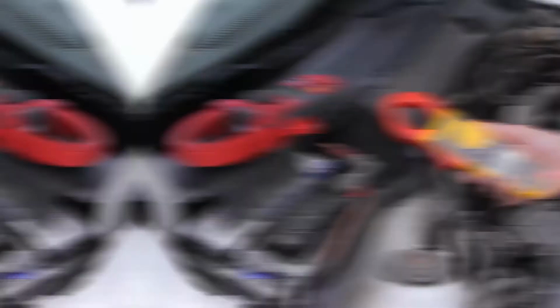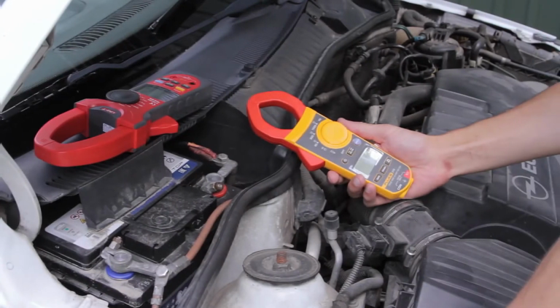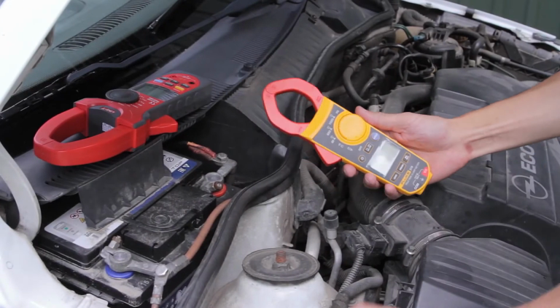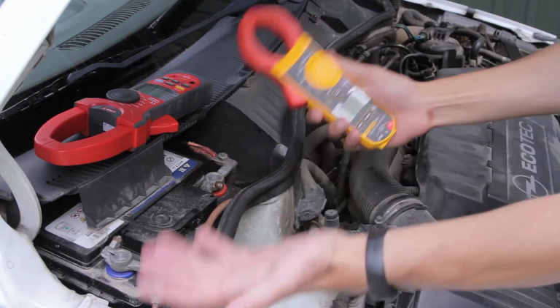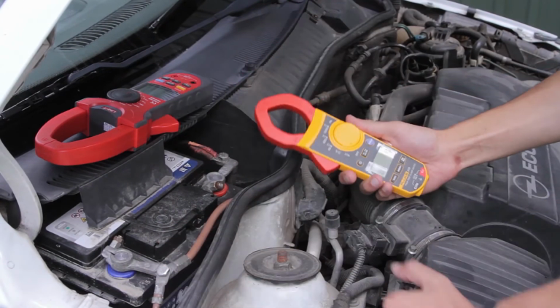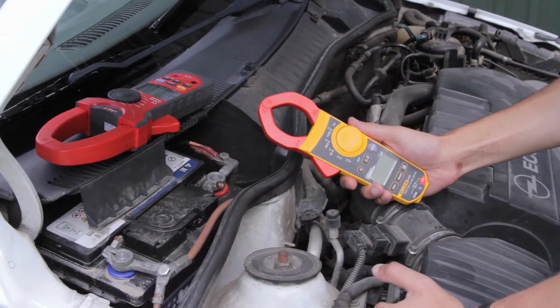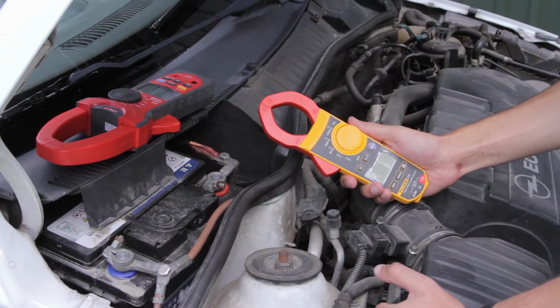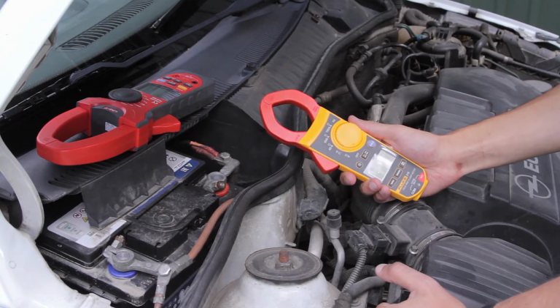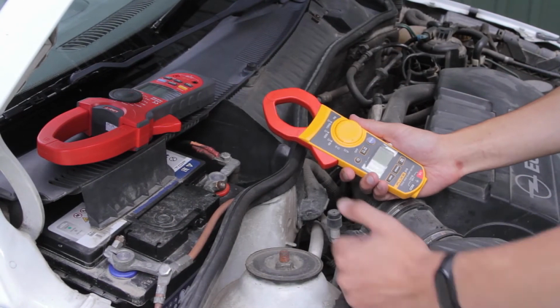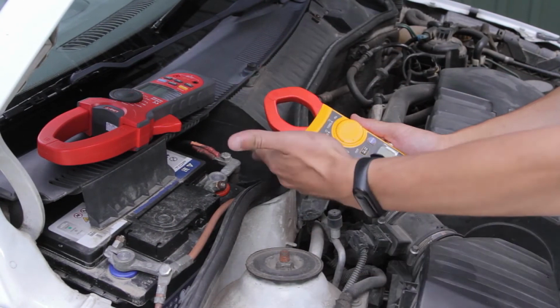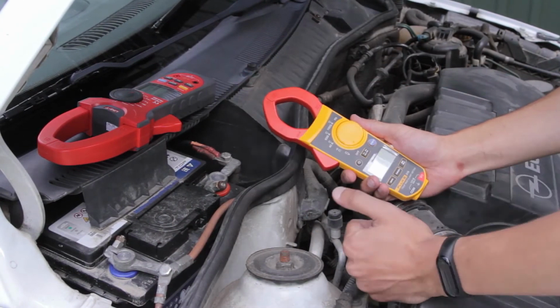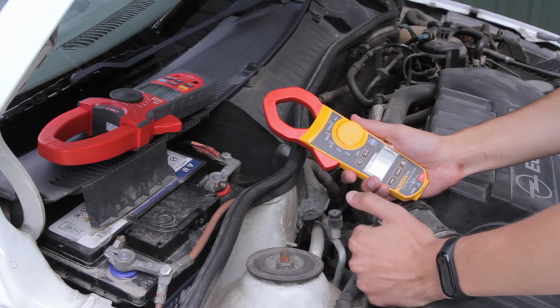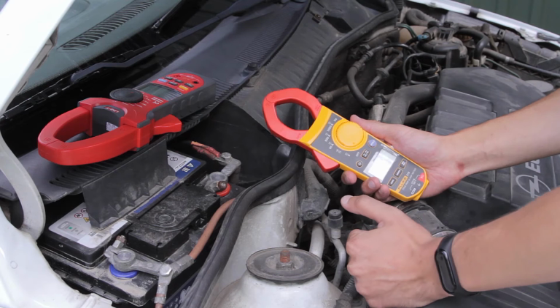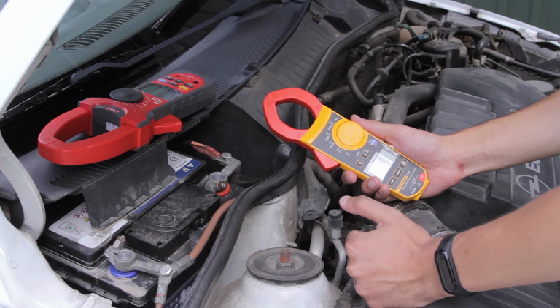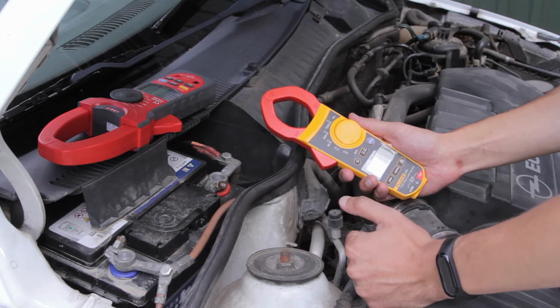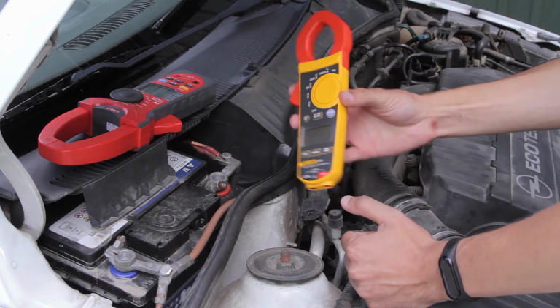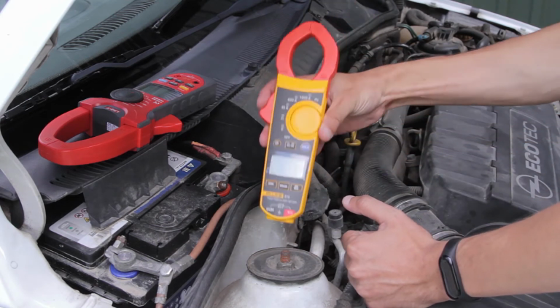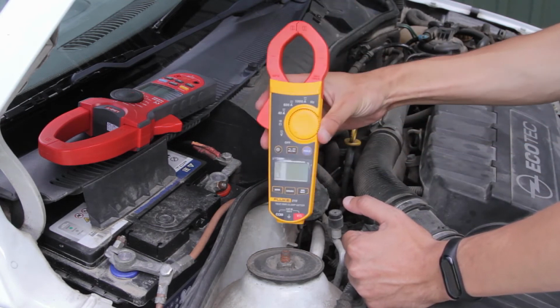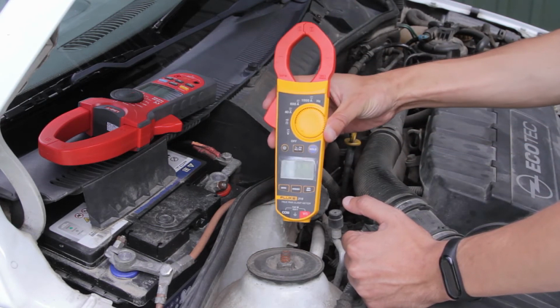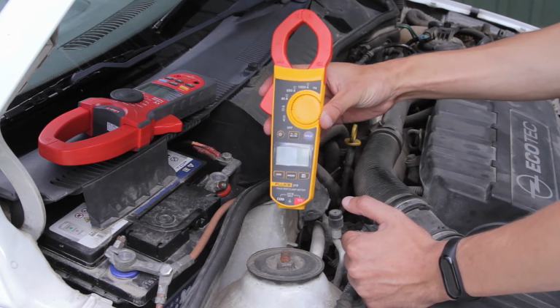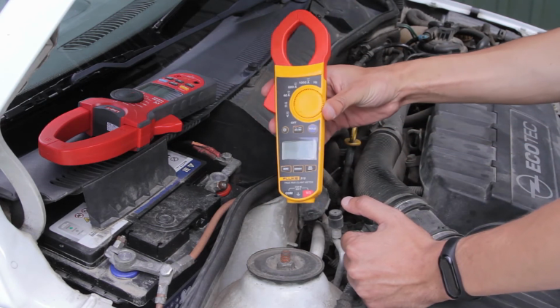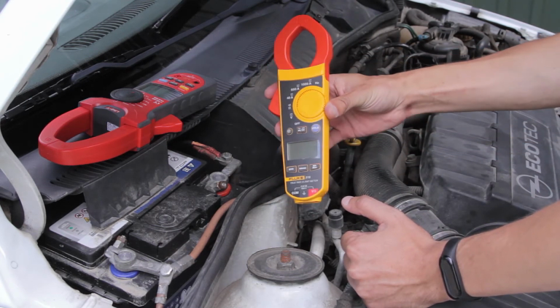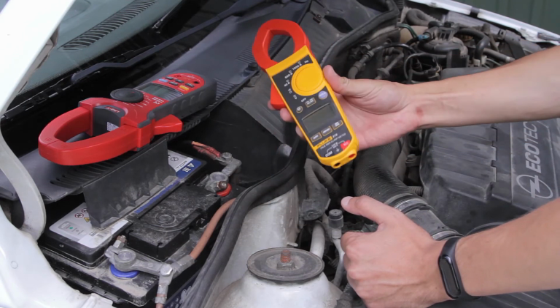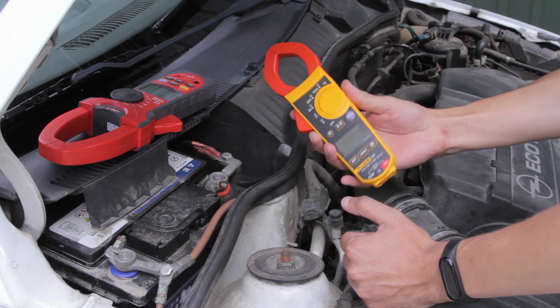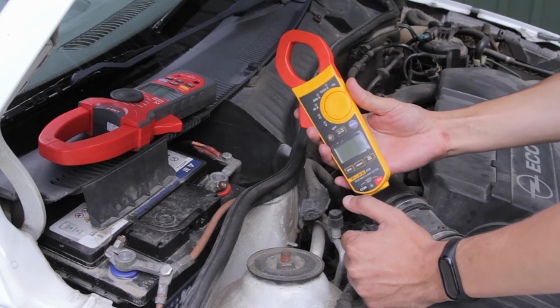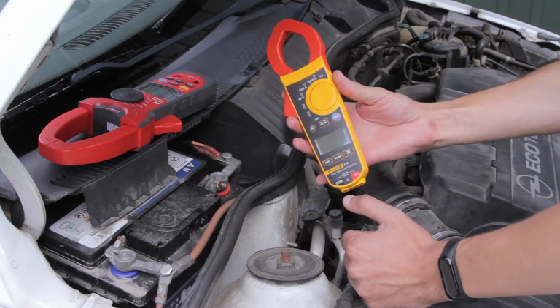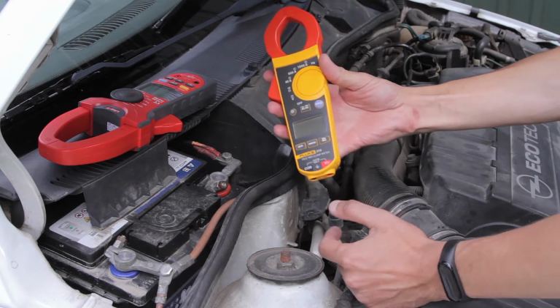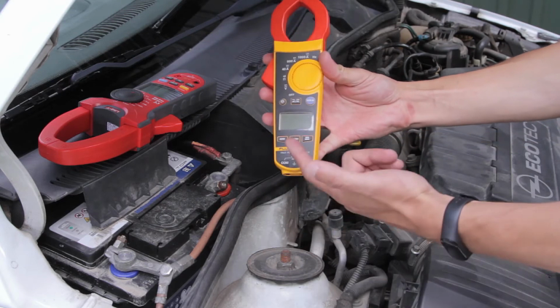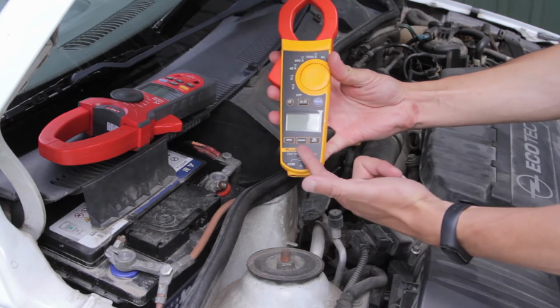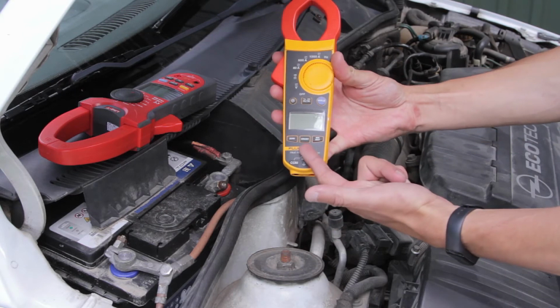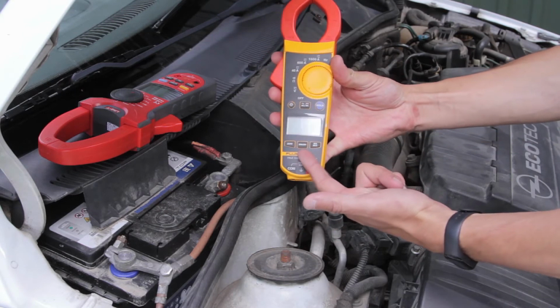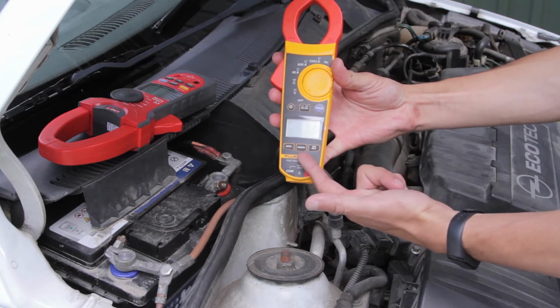Hello! In today's video I'm gonna show you how to measure the inrush starting current in a vehicle. You need a digital clamp meter for inrush current measuring. Make sure your clamp meter has the inrush mode for correct measuring.